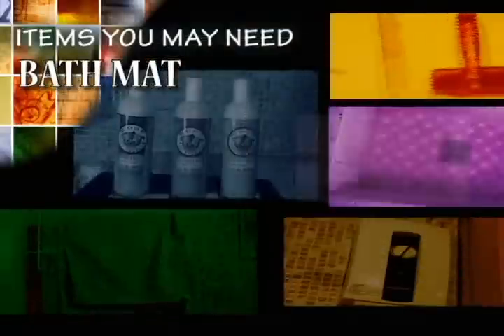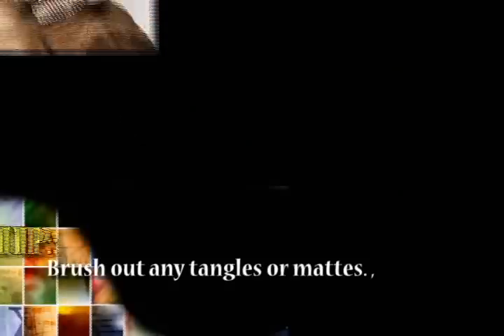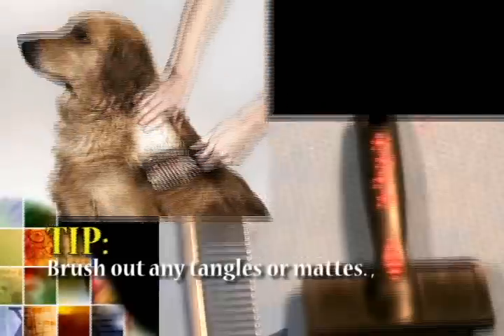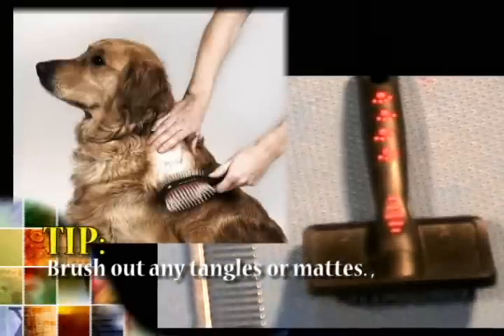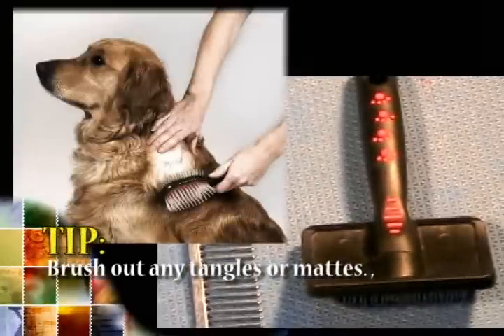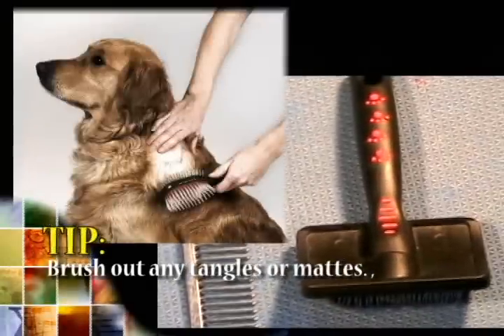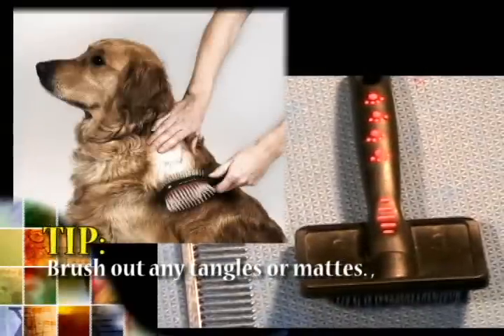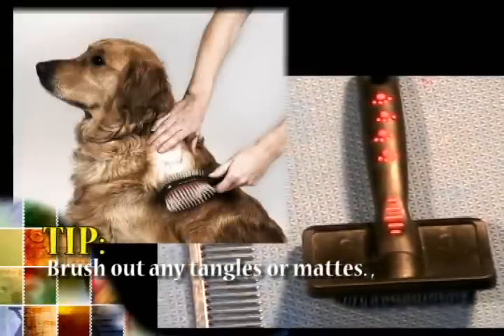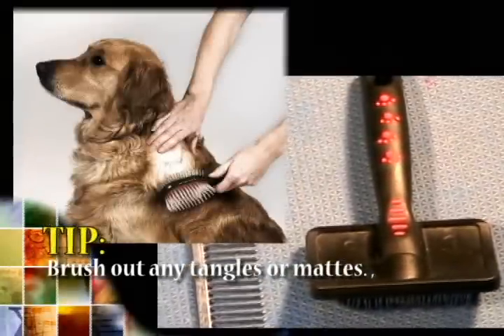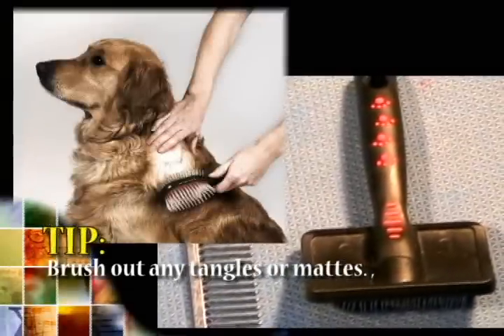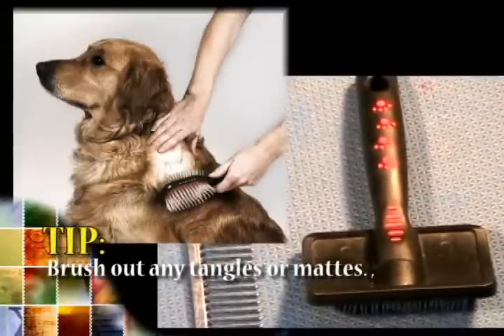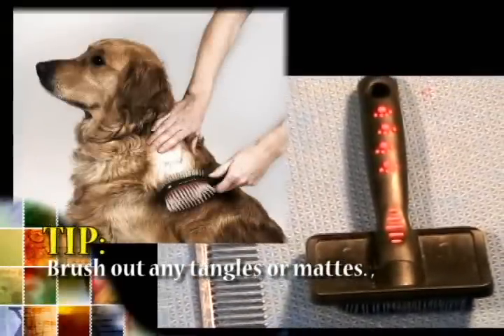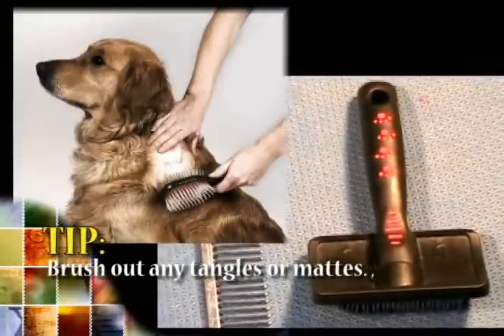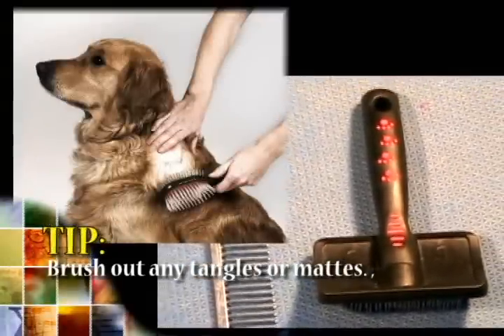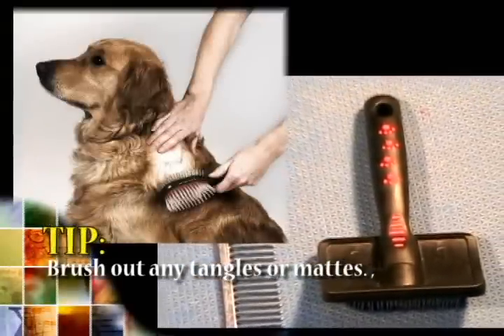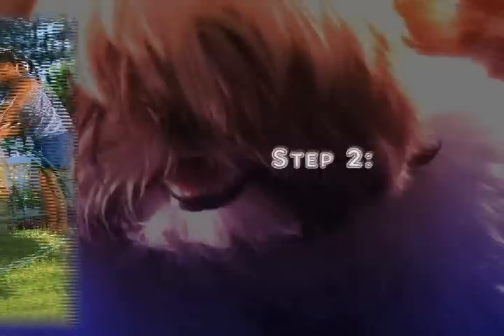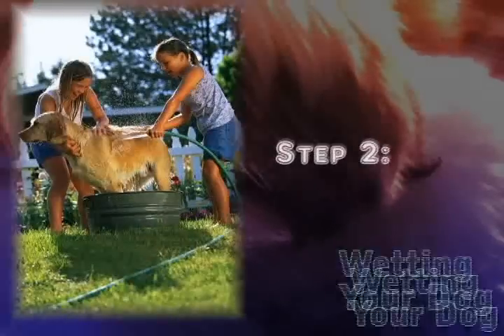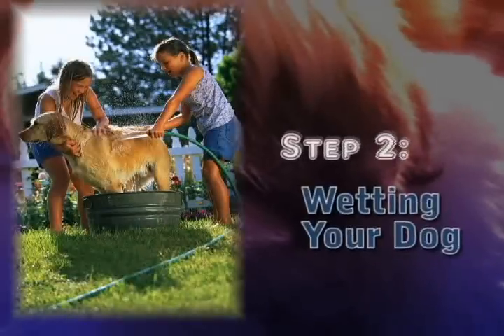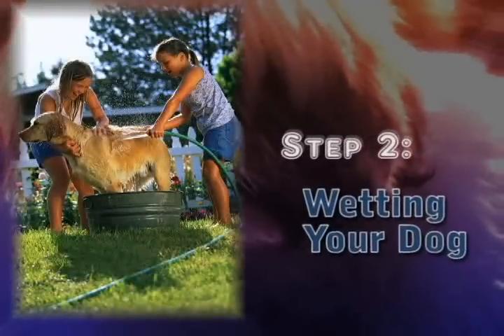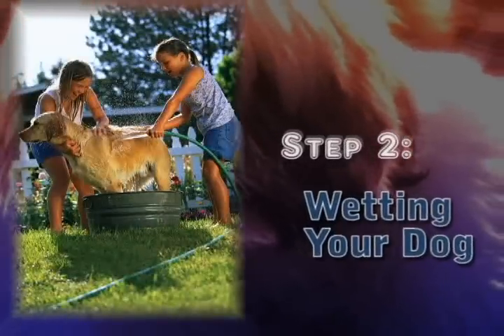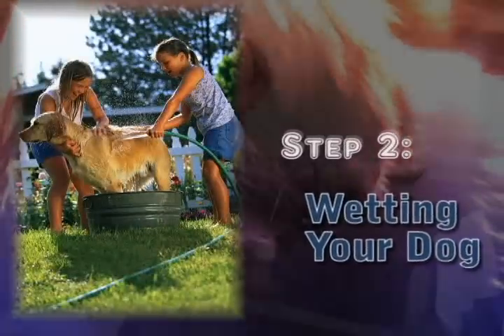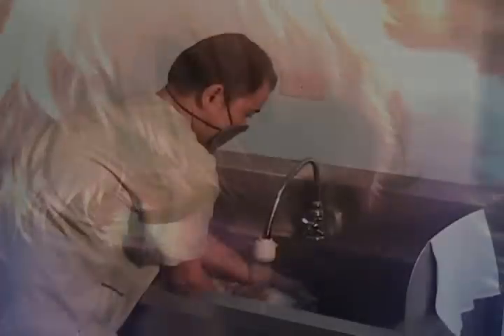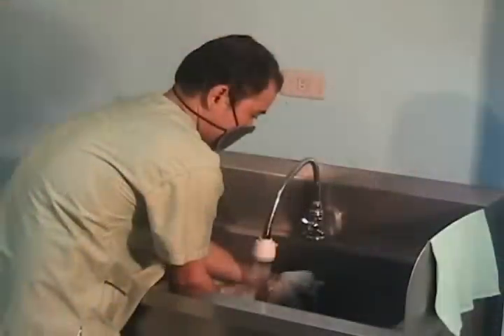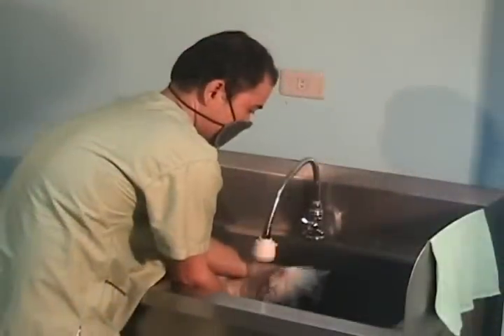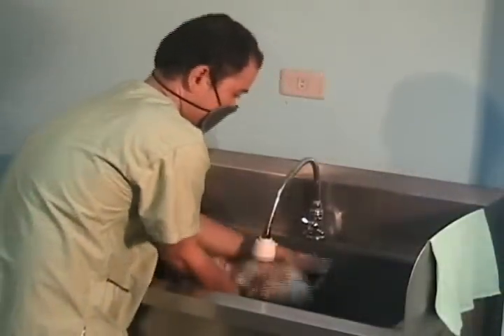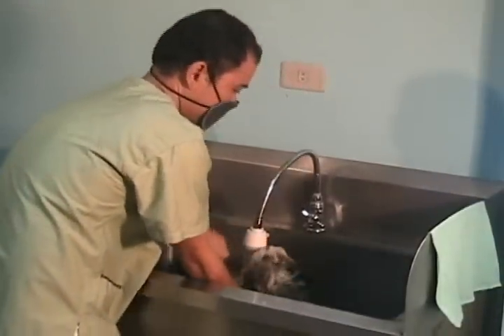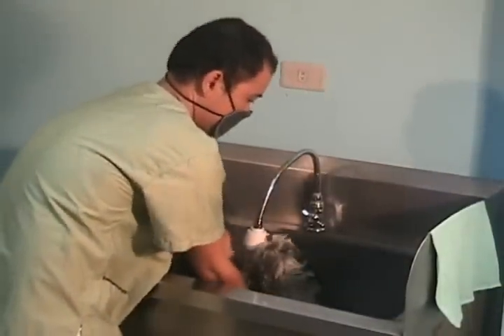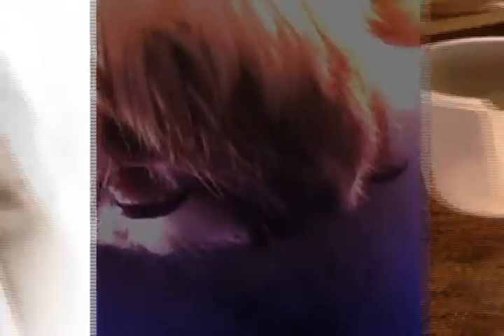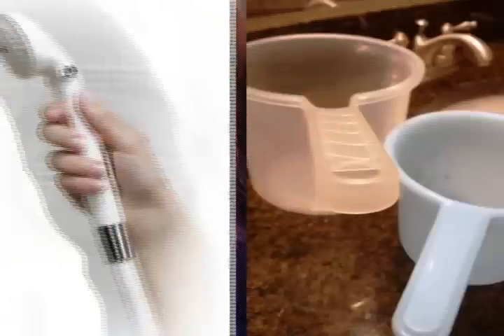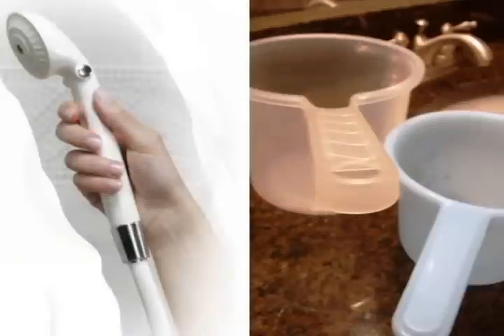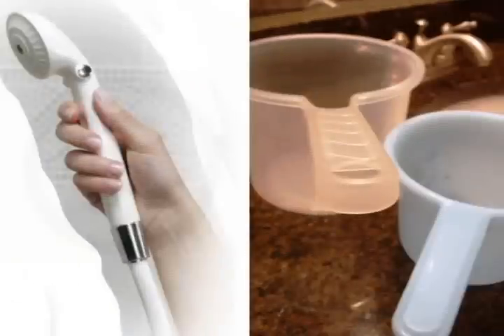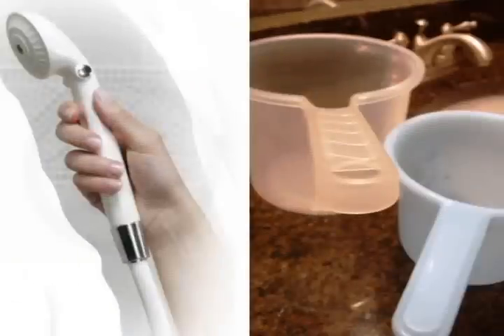Tip: Brush your dog out to remove any tangles or mats, as these are harder to deal with once your dog is wet. Step 2: Wetting your dog. Start by soaking your dog with warm water using a handheld sprayer.